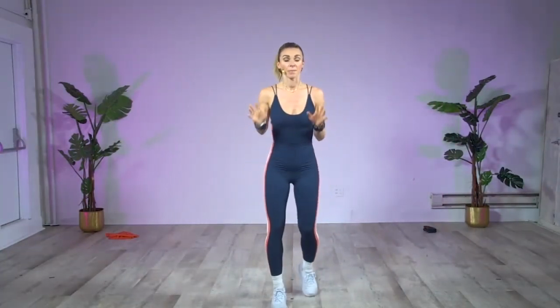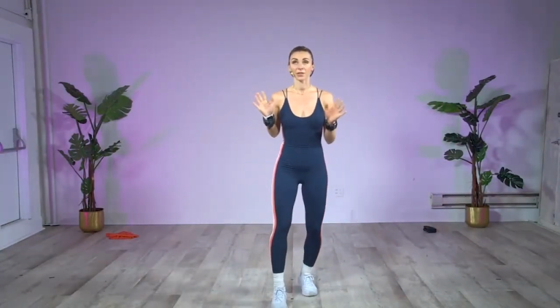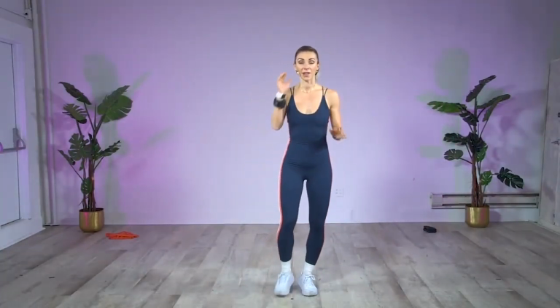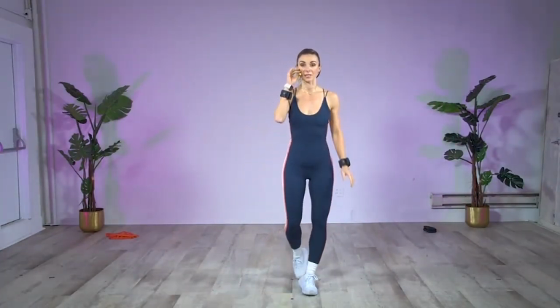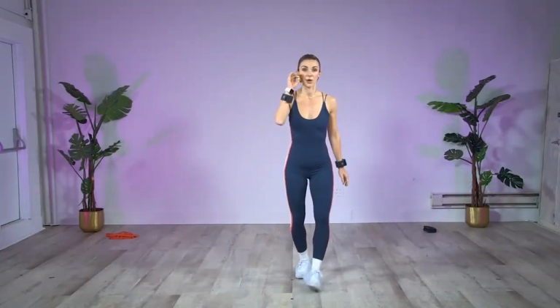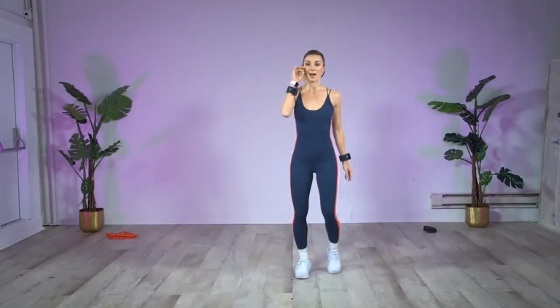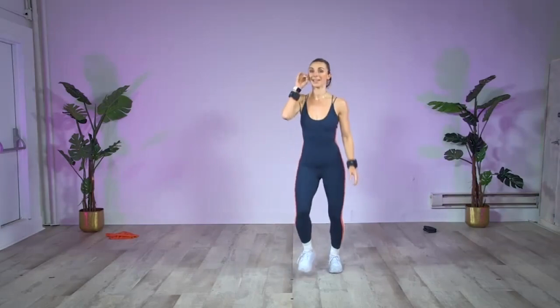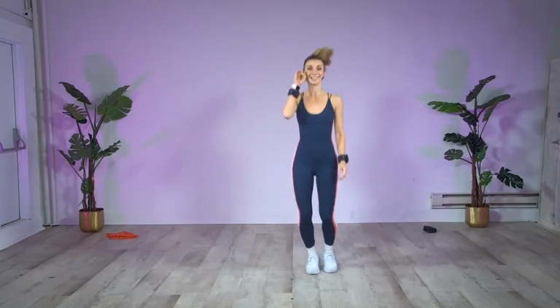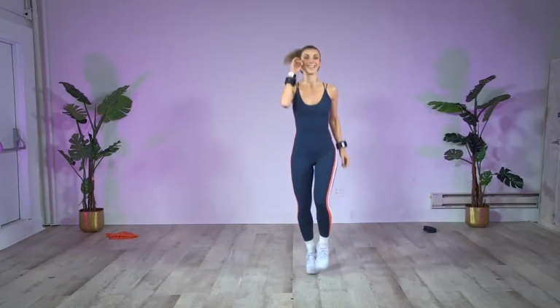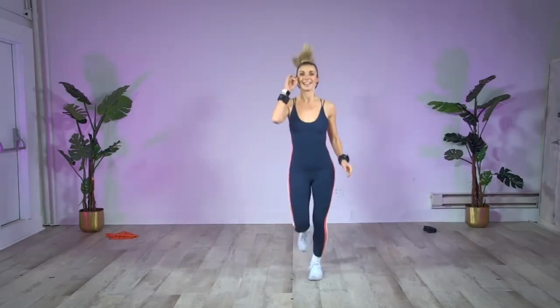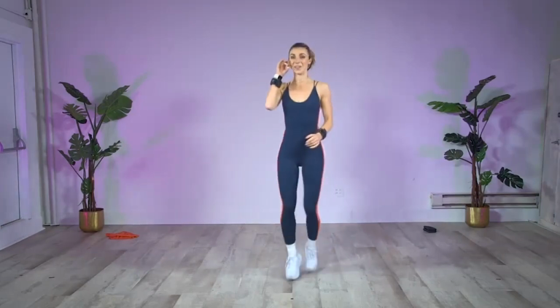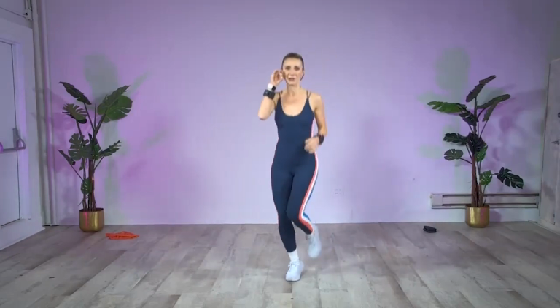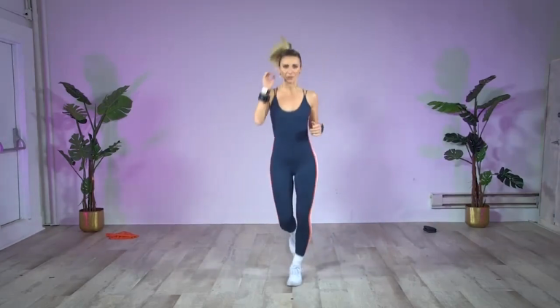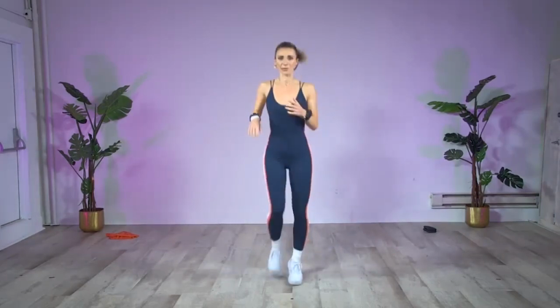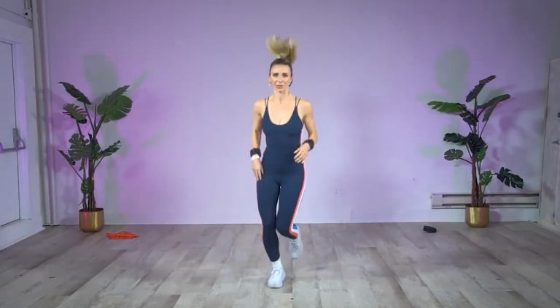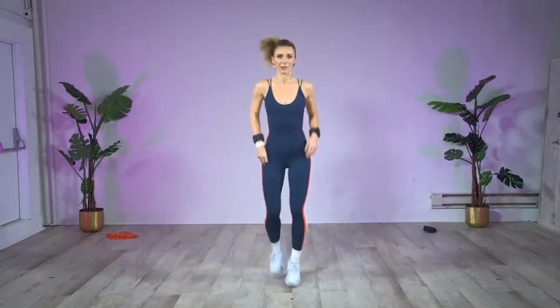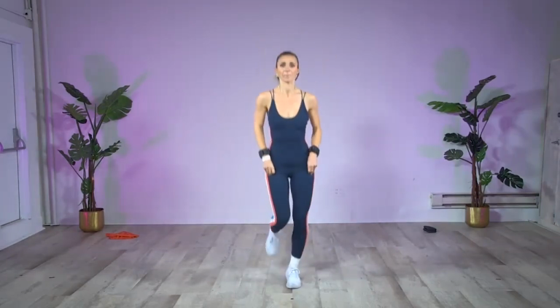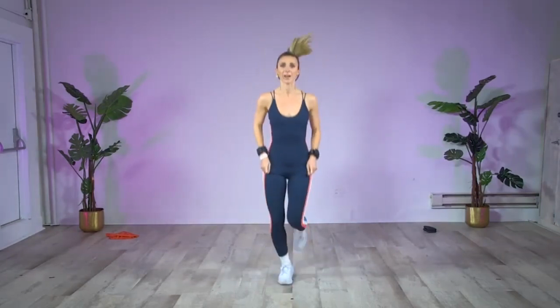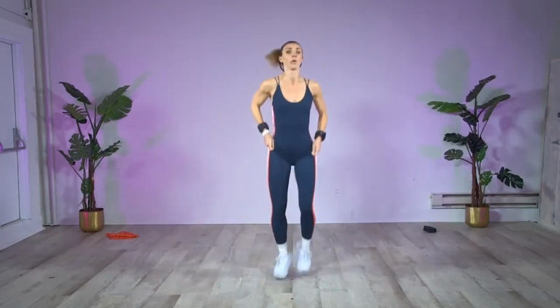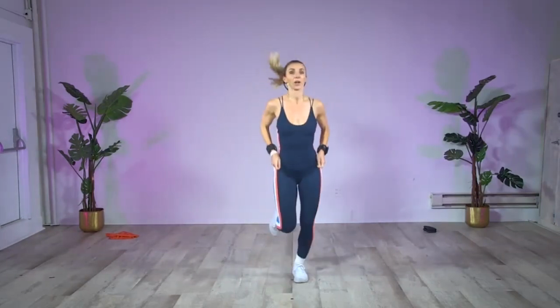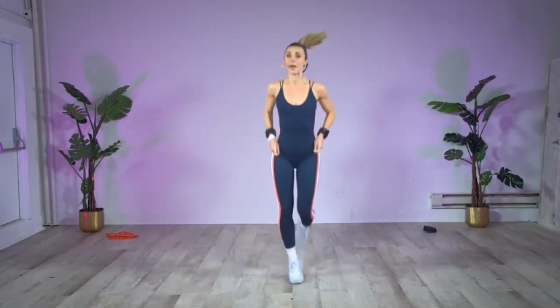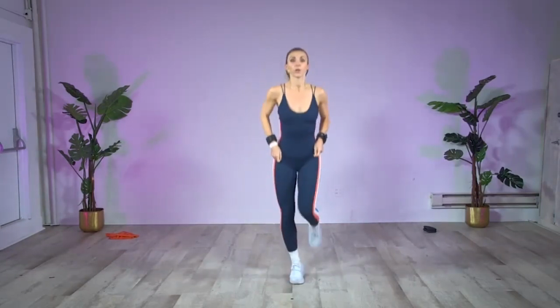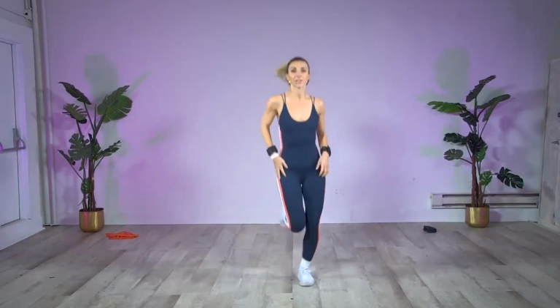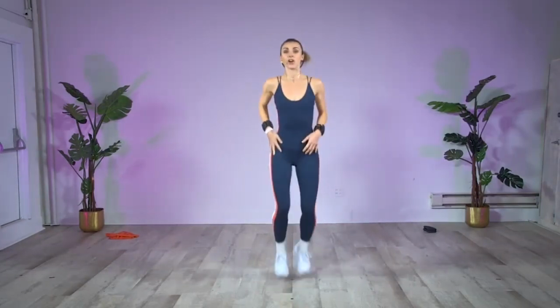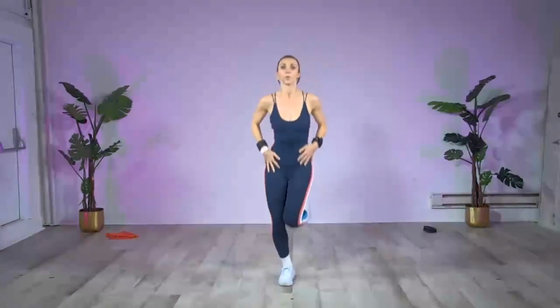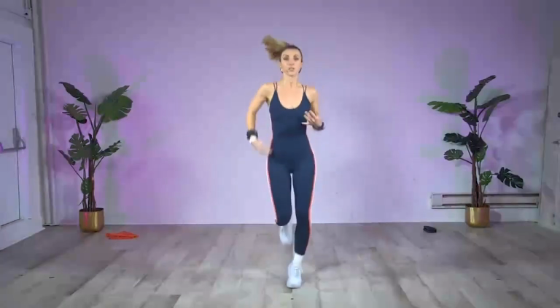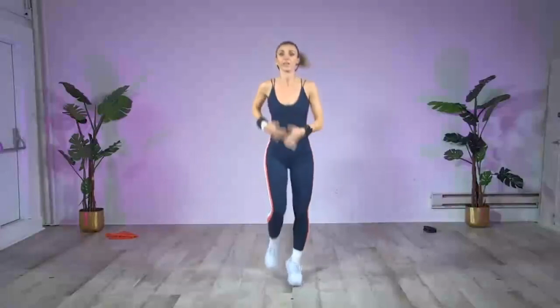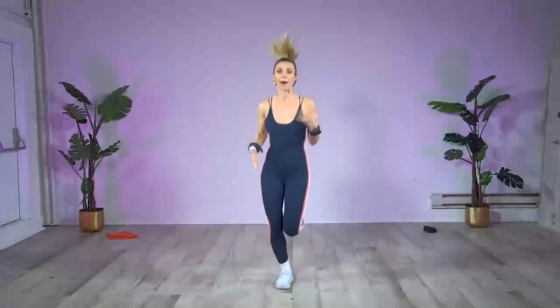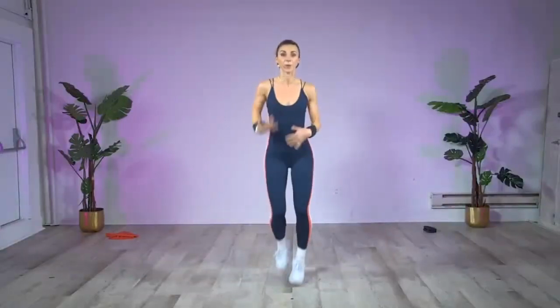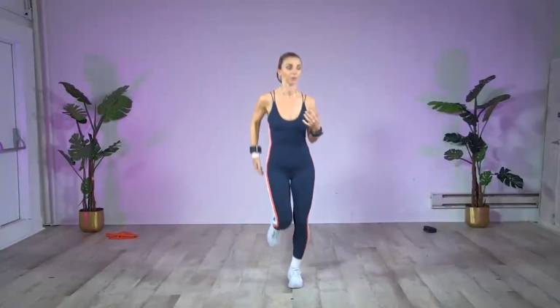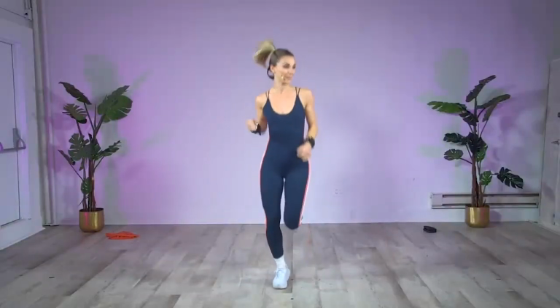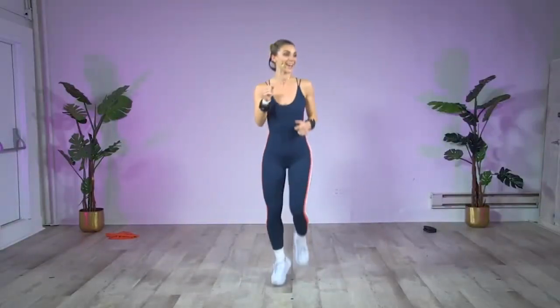Hold it for four, three, two, one — bring it back to center, side to side, right center, left center, four more just like this, three, two, one. Nice job! We're going to go back into our cardio round. Take those weights, get rid of them, and get ready for more cardio. That was actually a low round even though your heart rate was really up — we're going right into our next cardio round.